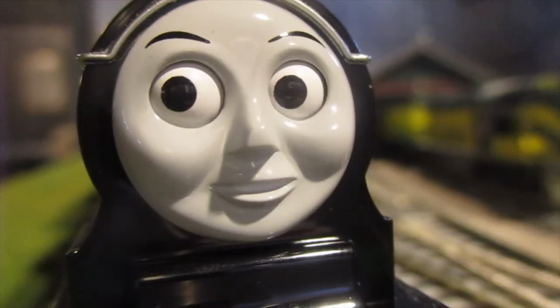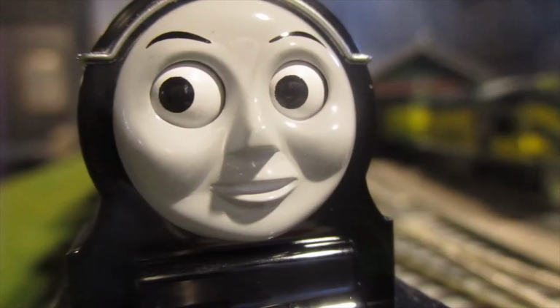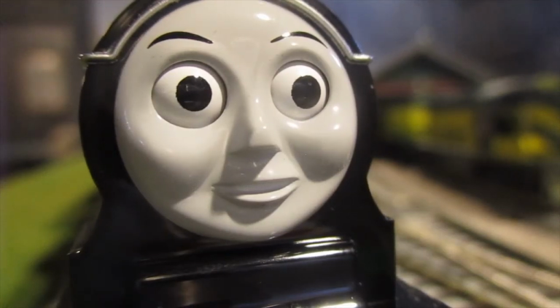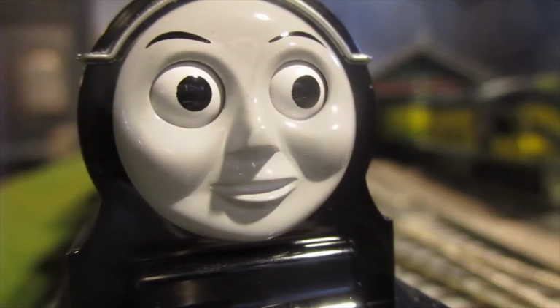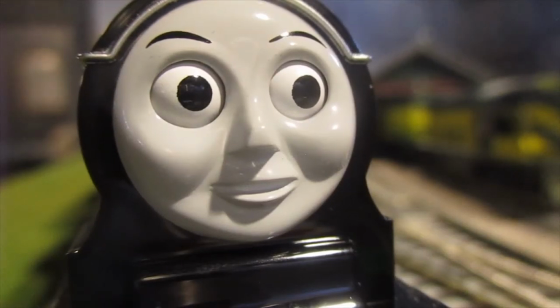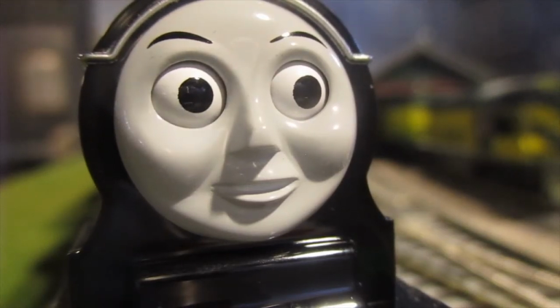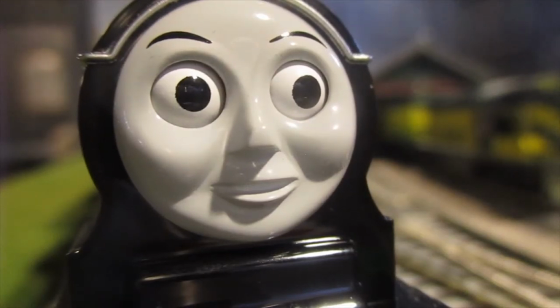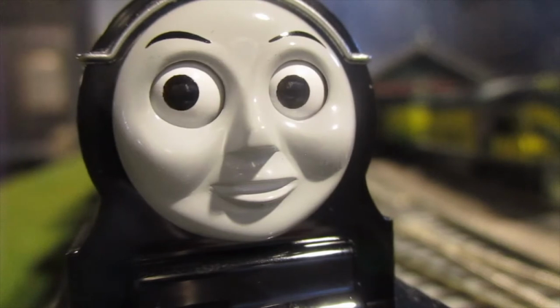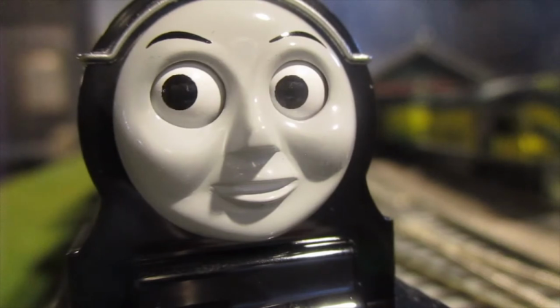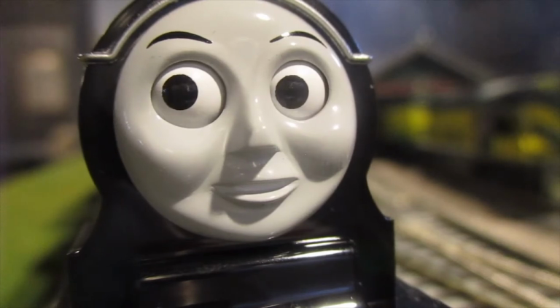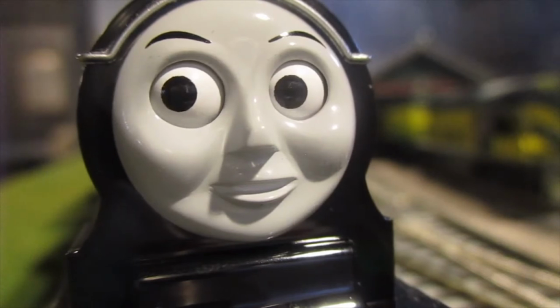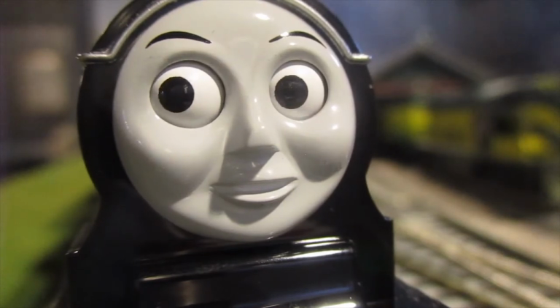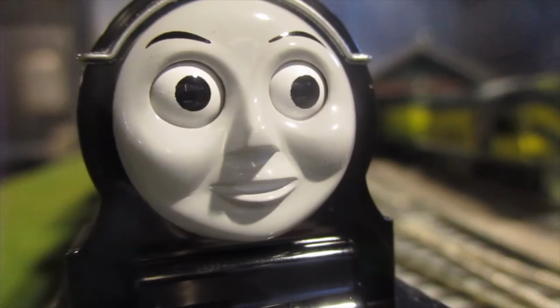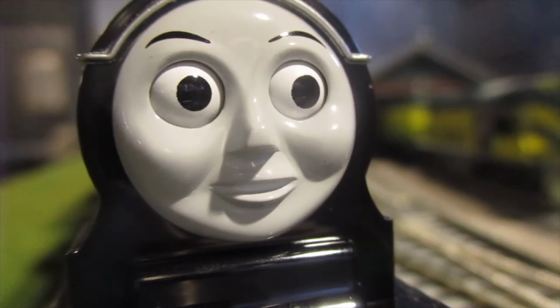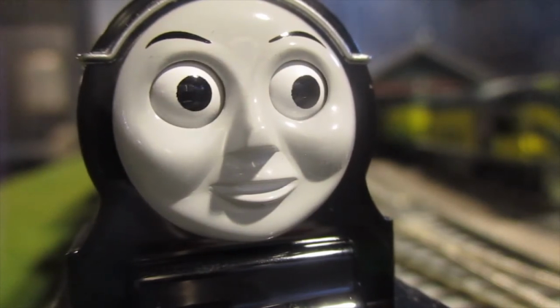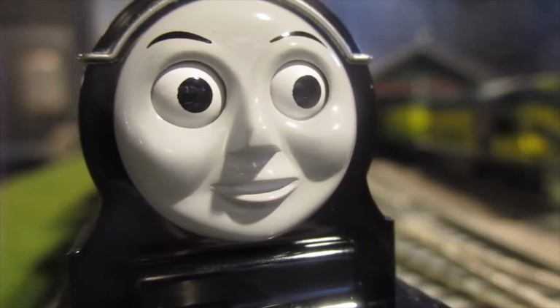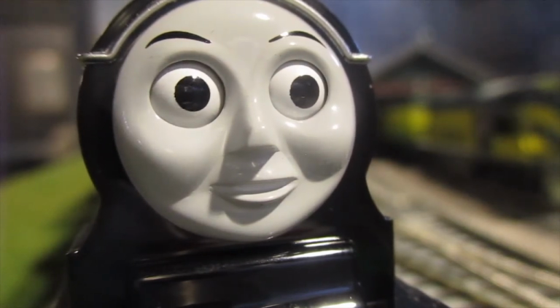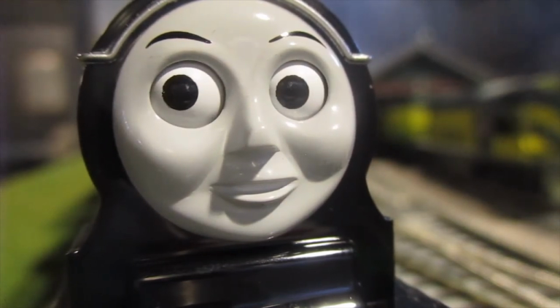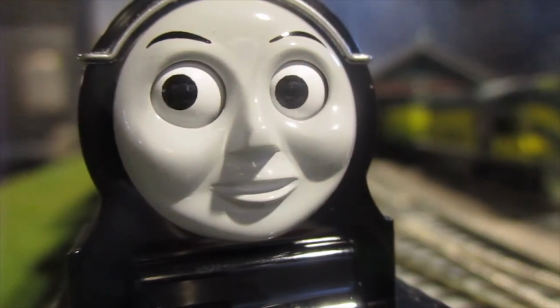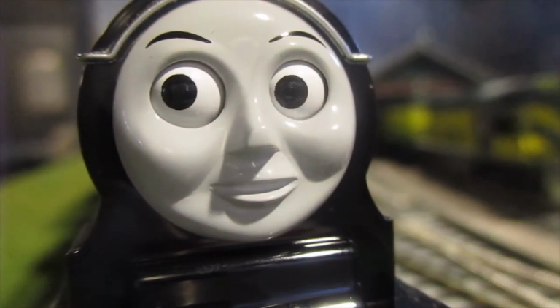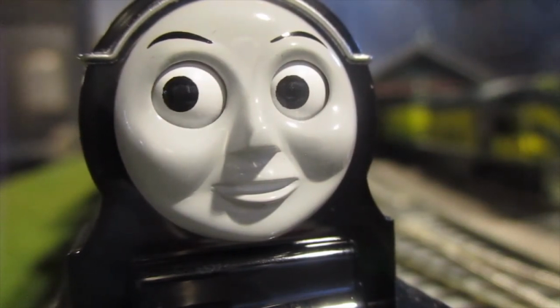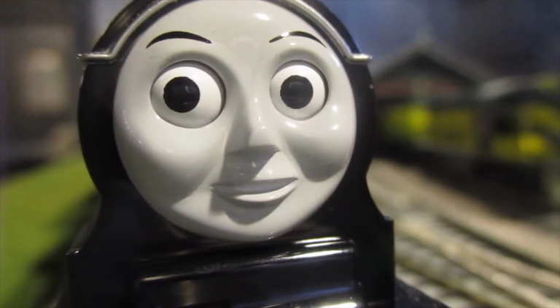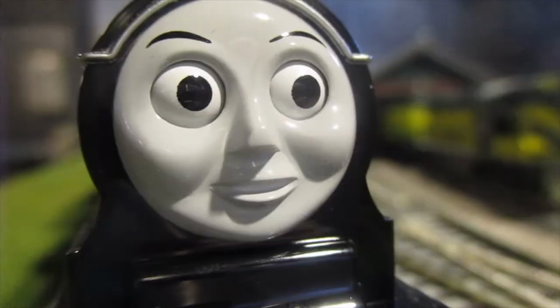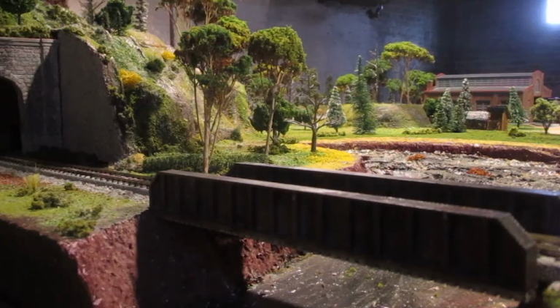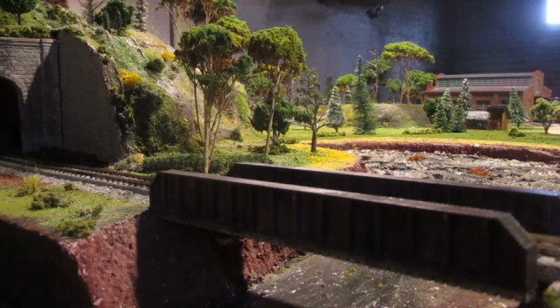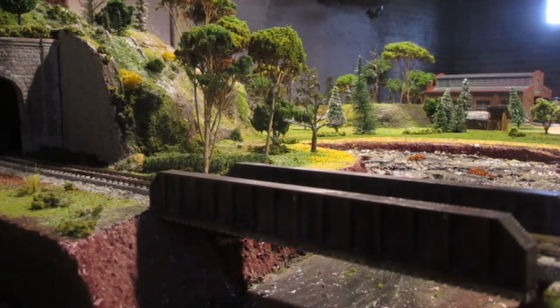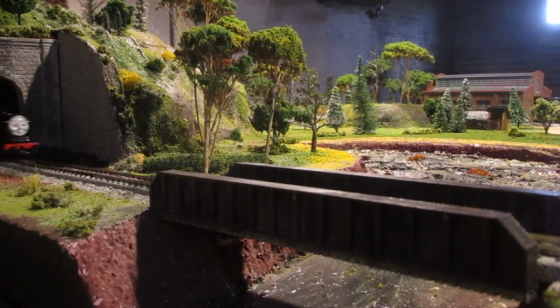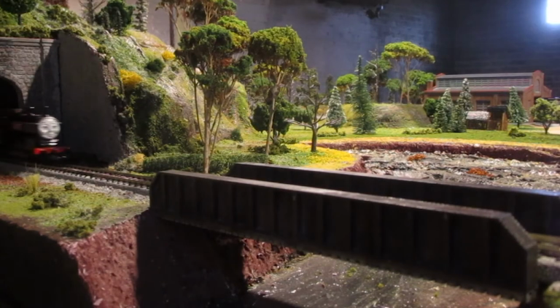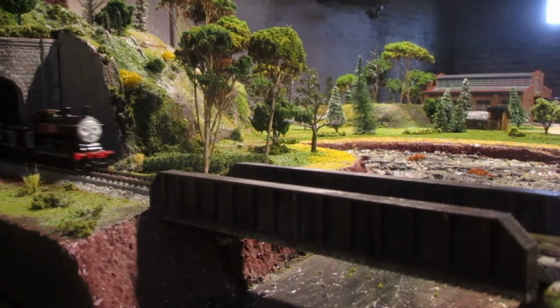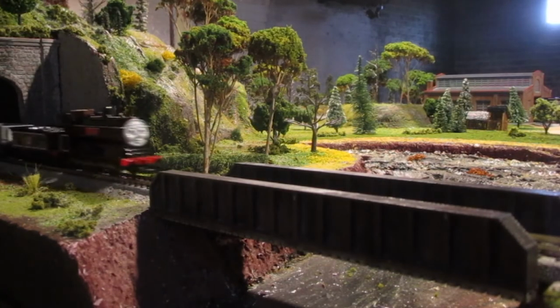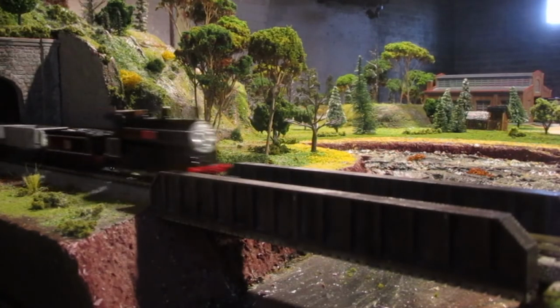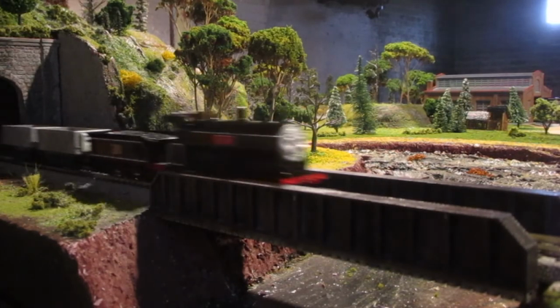Douglas also has a classic moving eye feature, which every engine in the Thomas range — with the exception of the HO130 narrow gauge engines — has. It's a real treat, both in looks and performance.